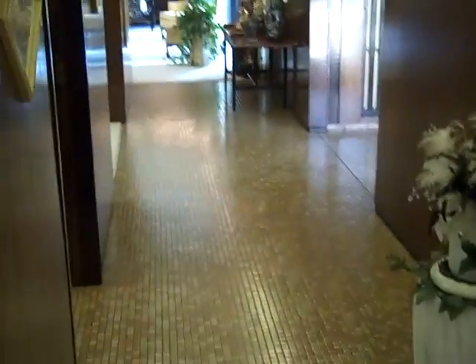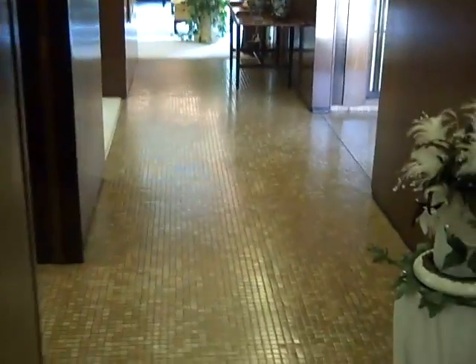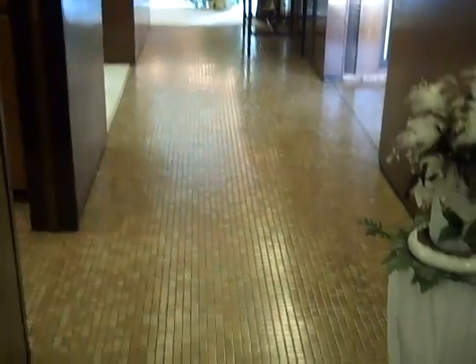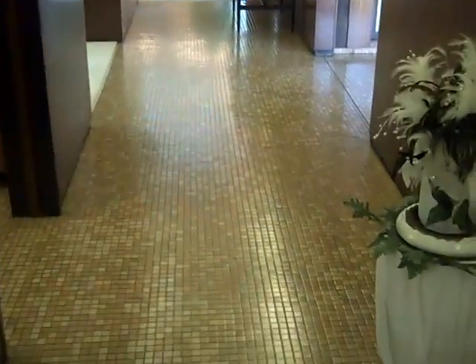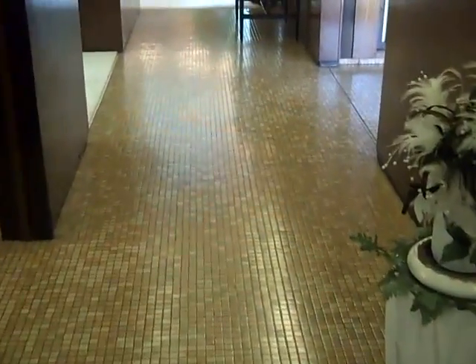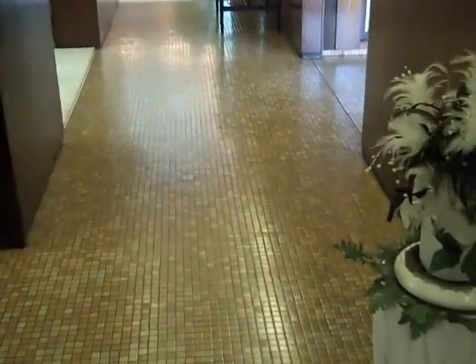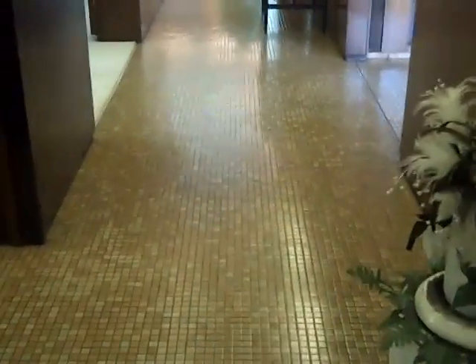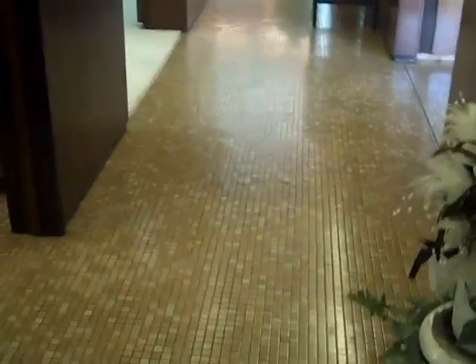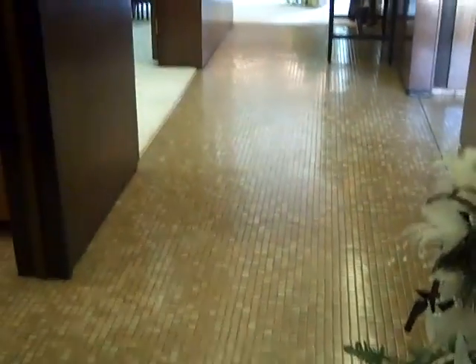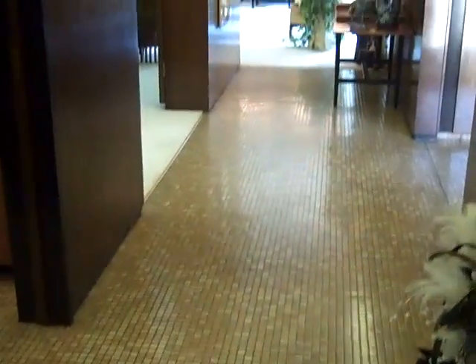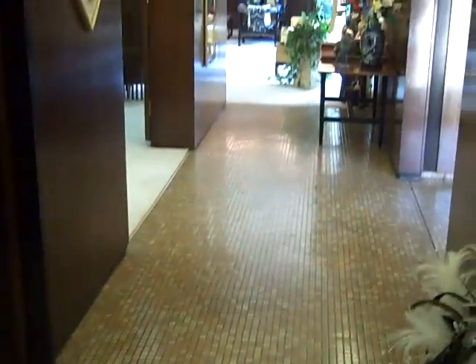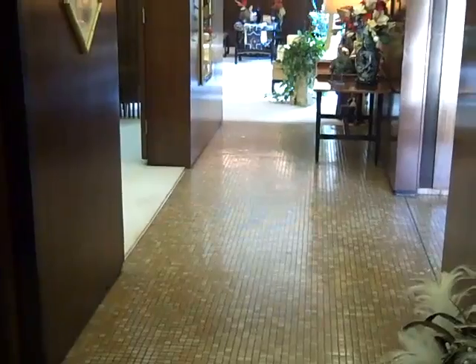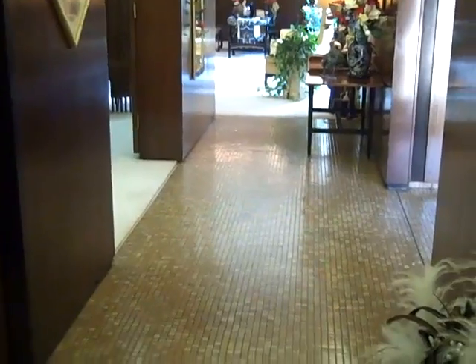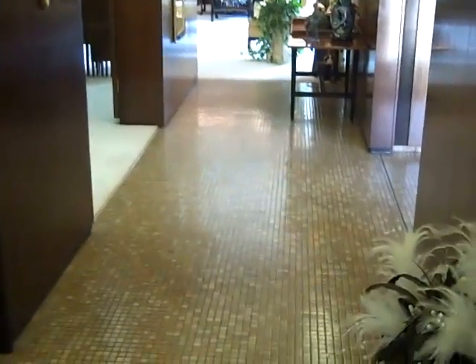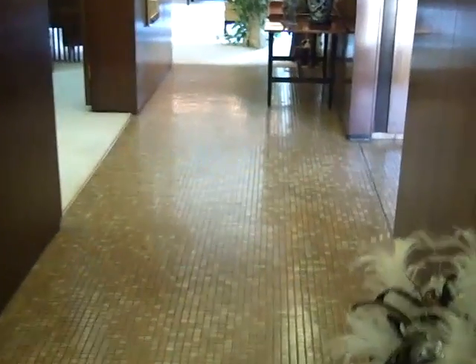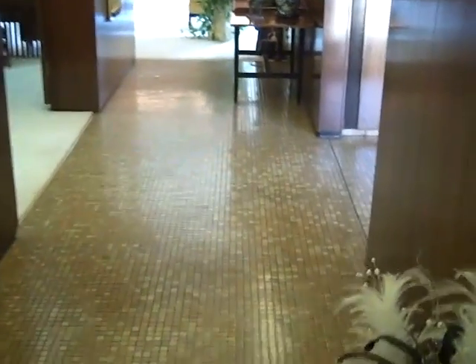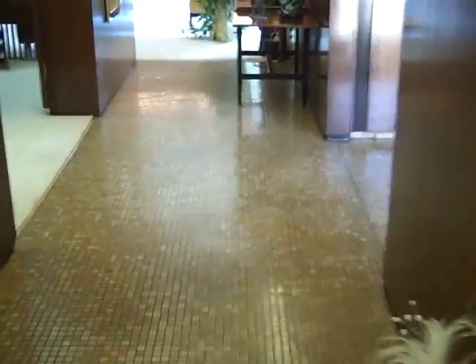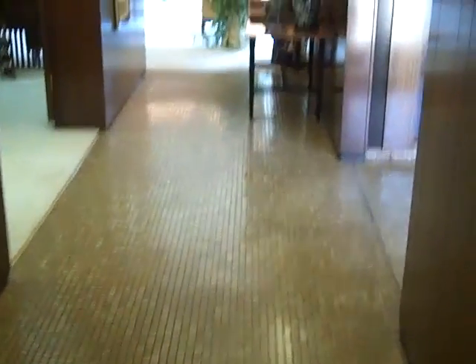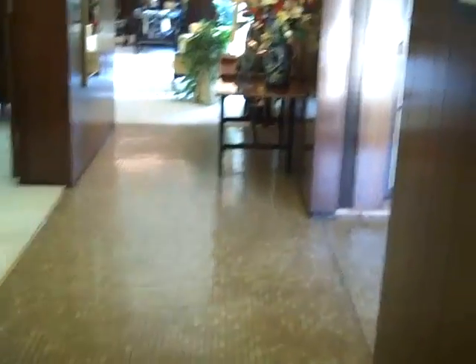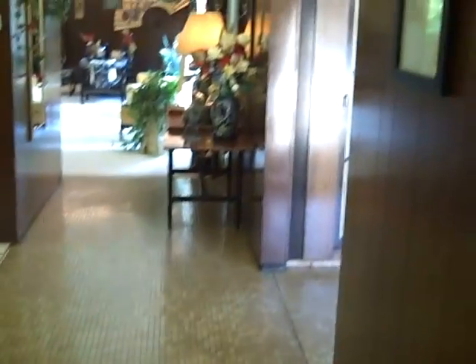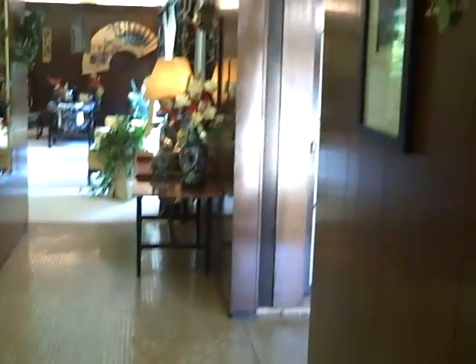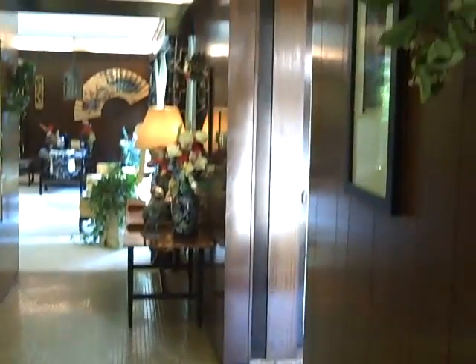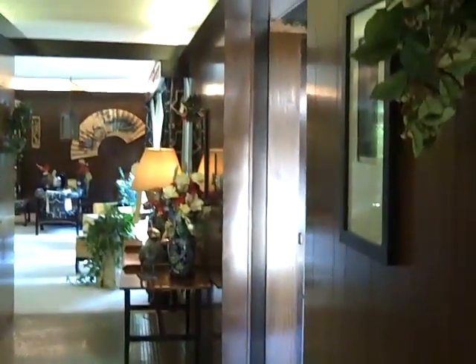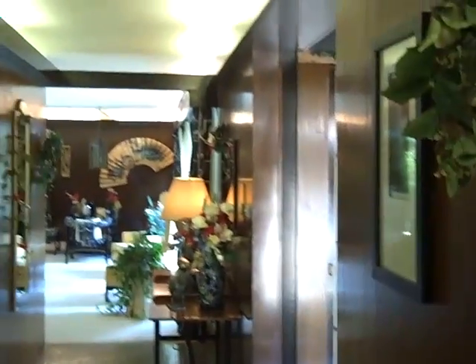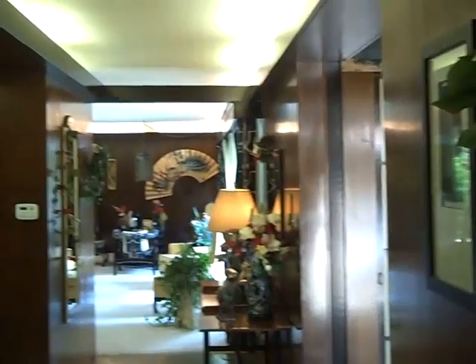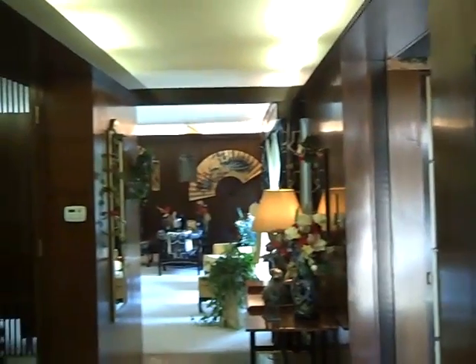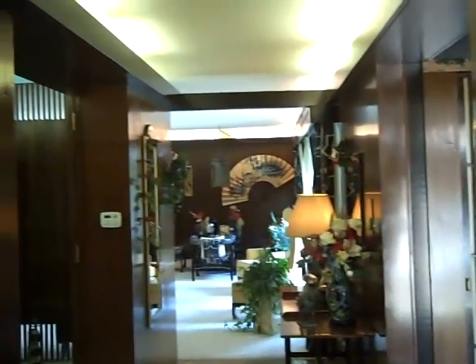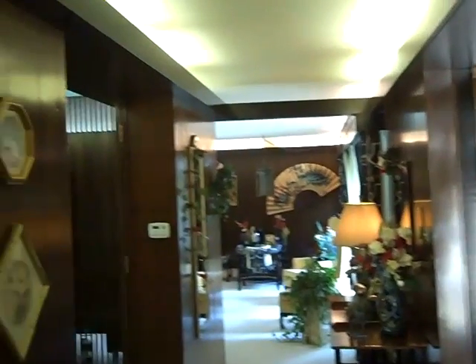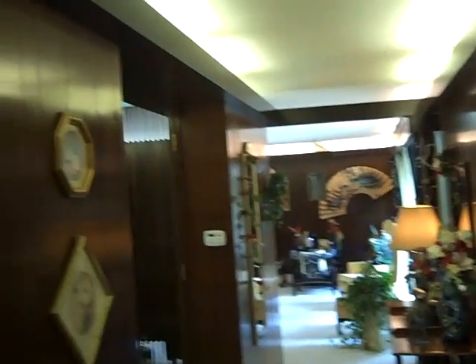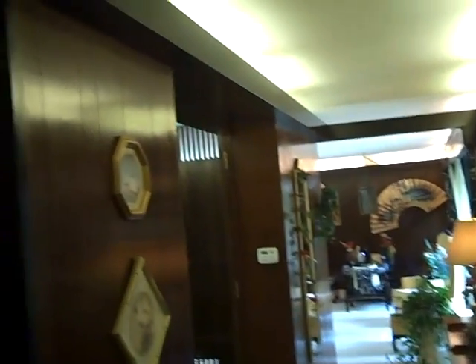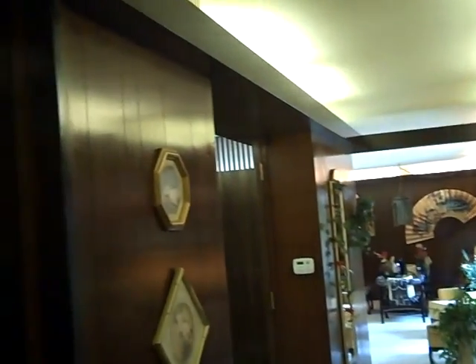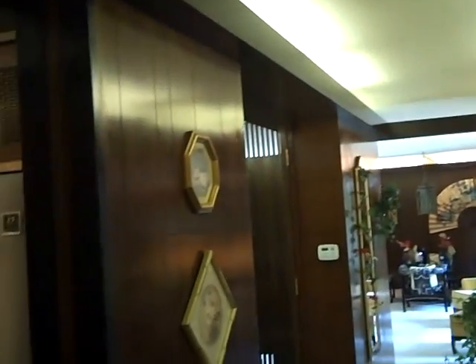I just wanted to give you a quick view — this is probably going to be a couple of different episodes. This large tile foyer — see how wide it is from side to side — beautiful wood paneling, polished up all around.